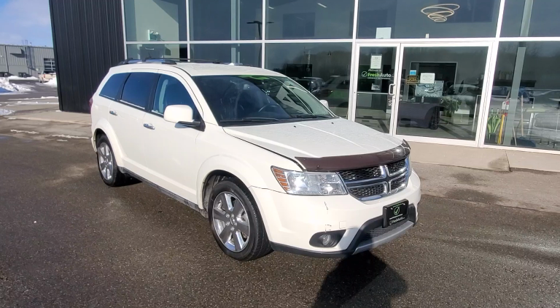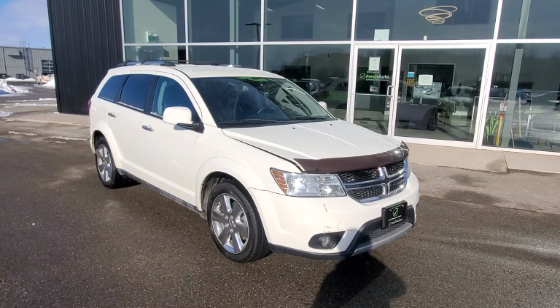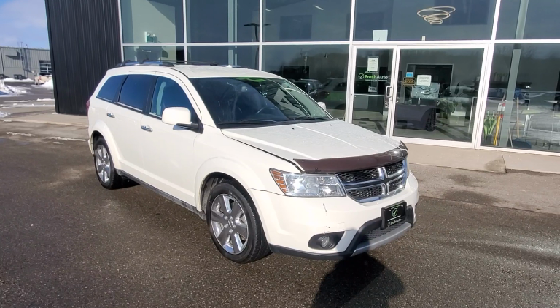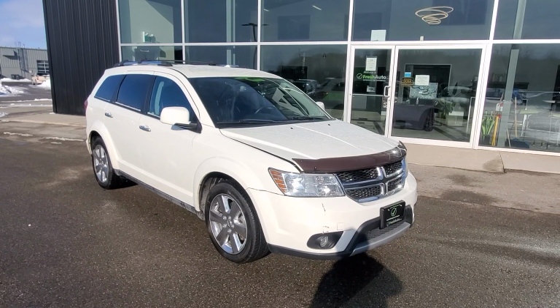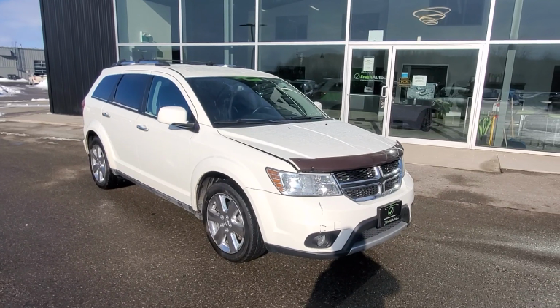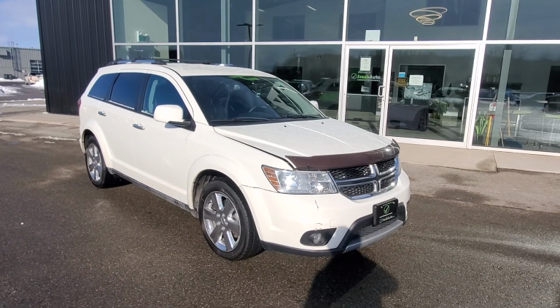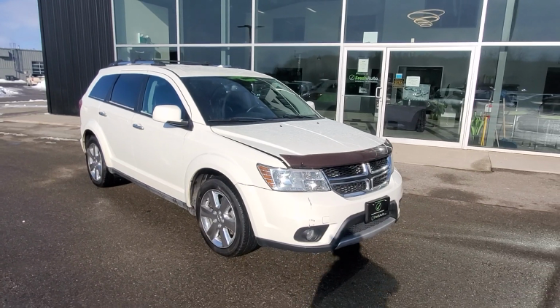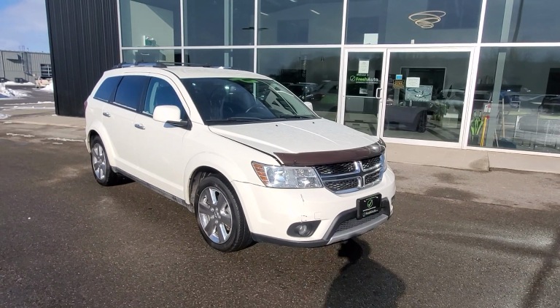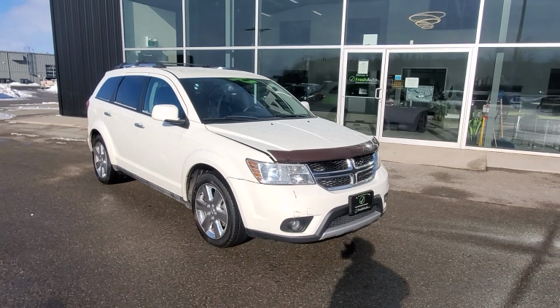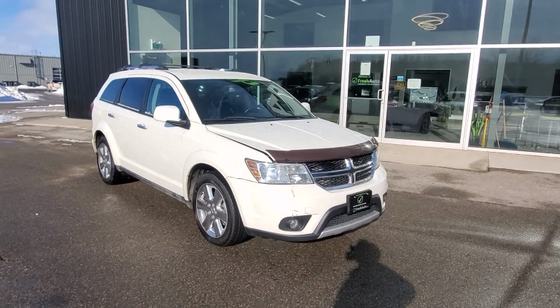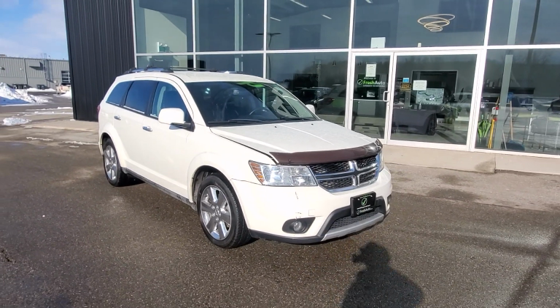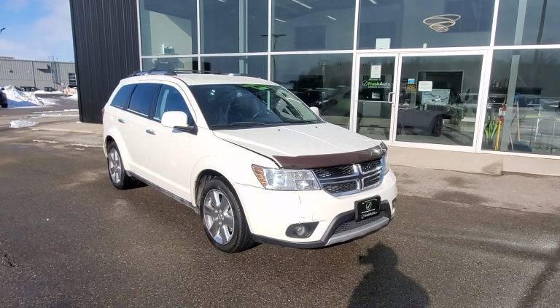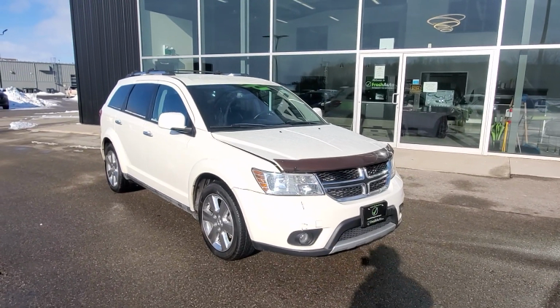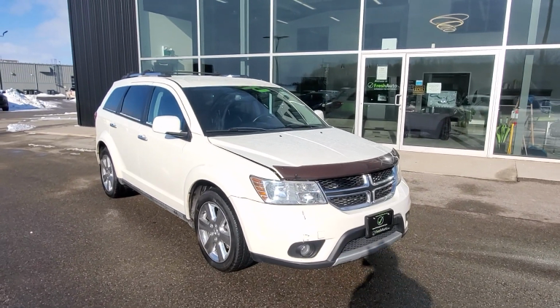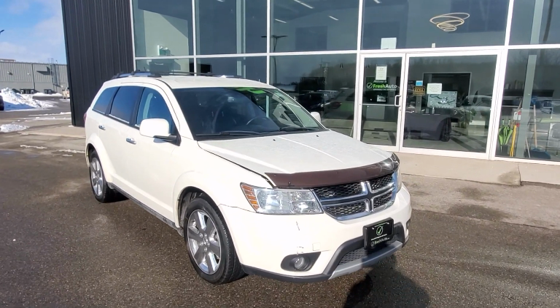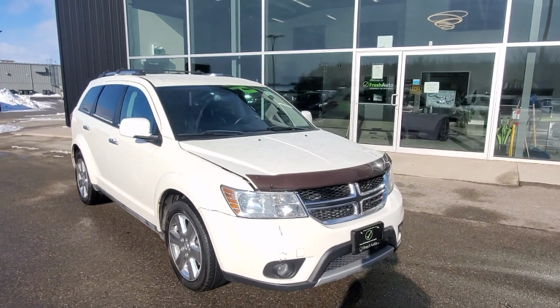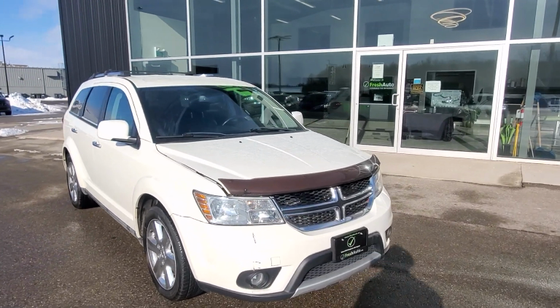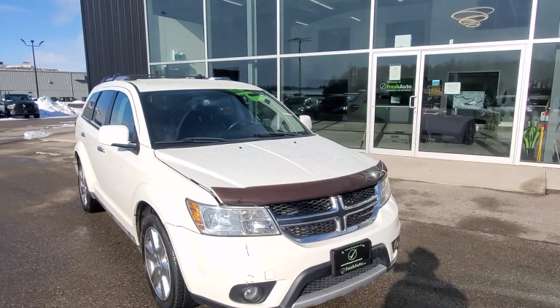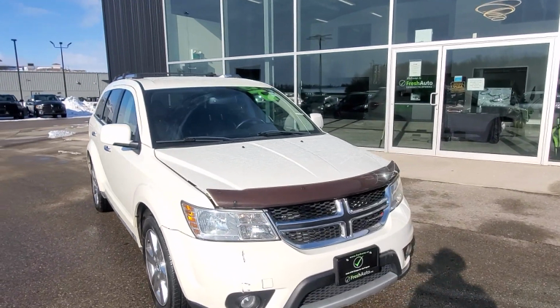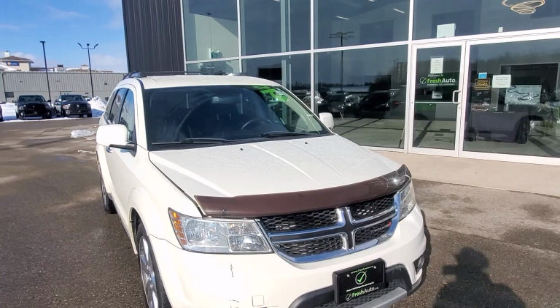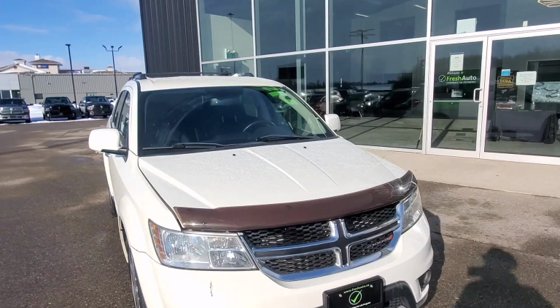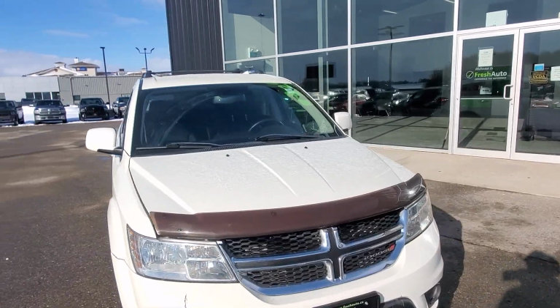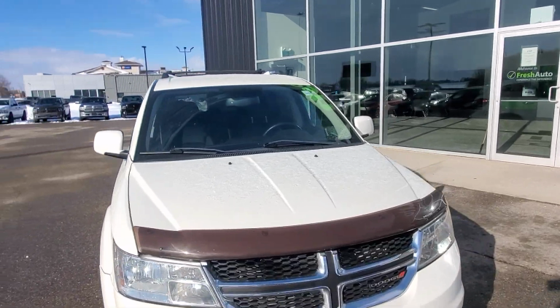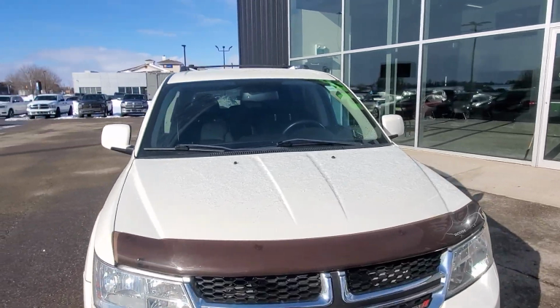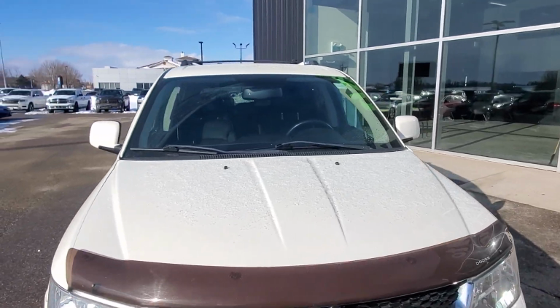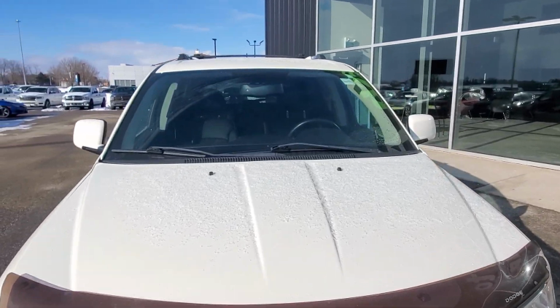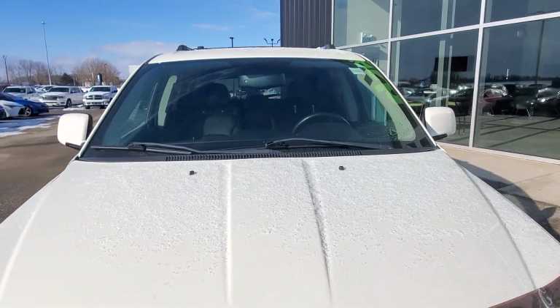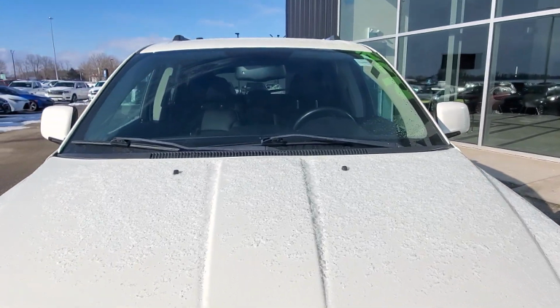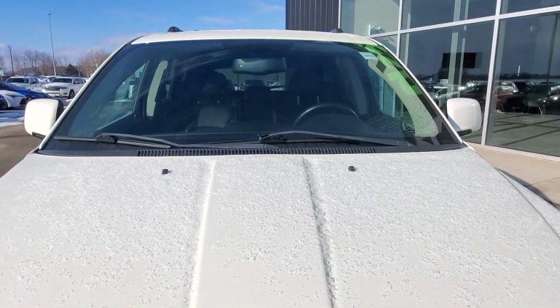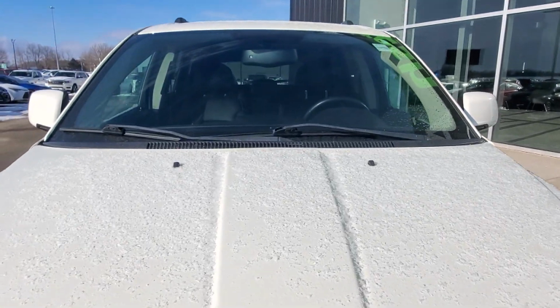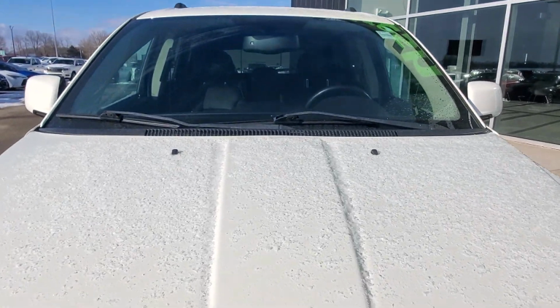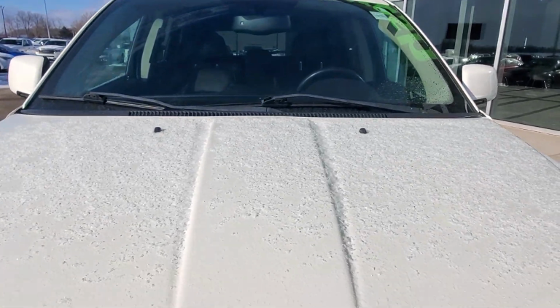Hi Michelle, this is Eric from Fresh Auto. We have a 2013 Dodge Journey. It has the 3.6 liter V6 in it.